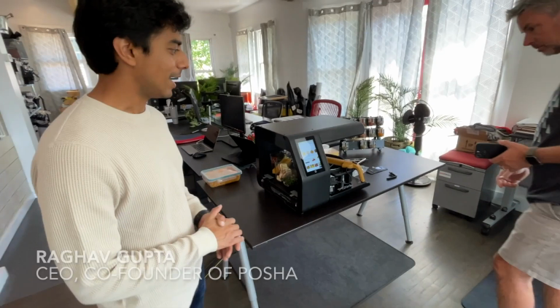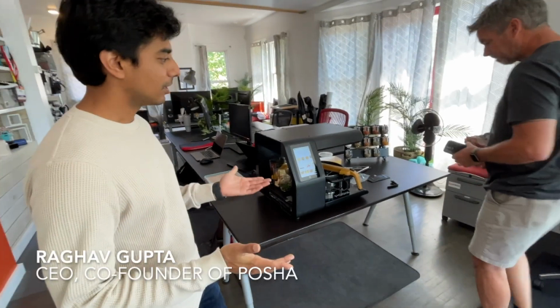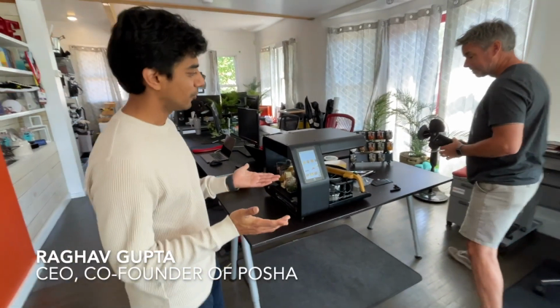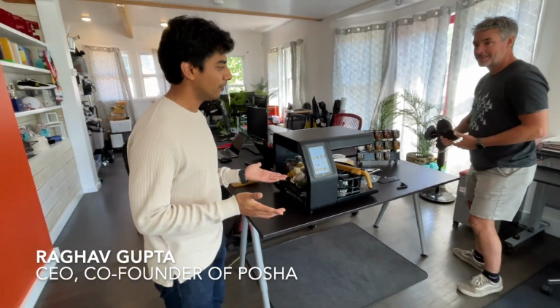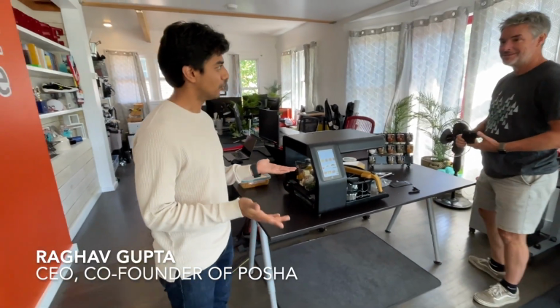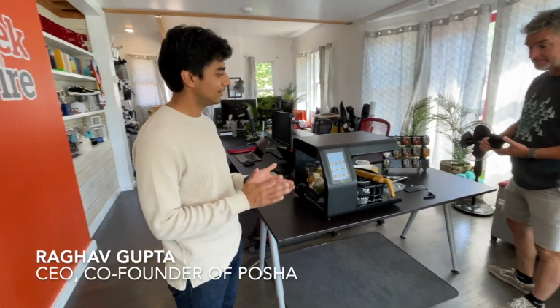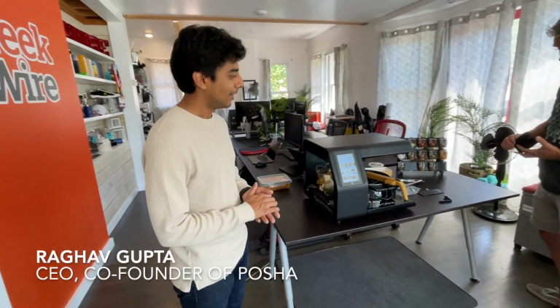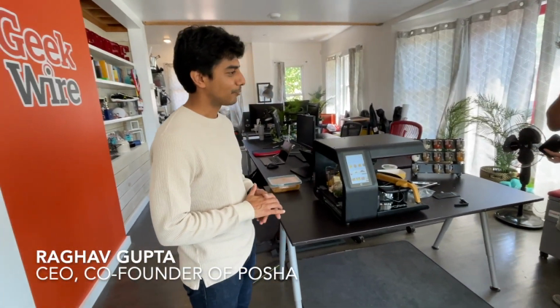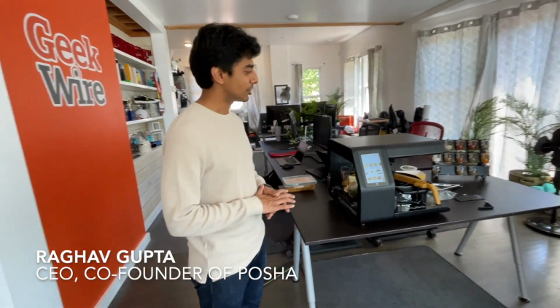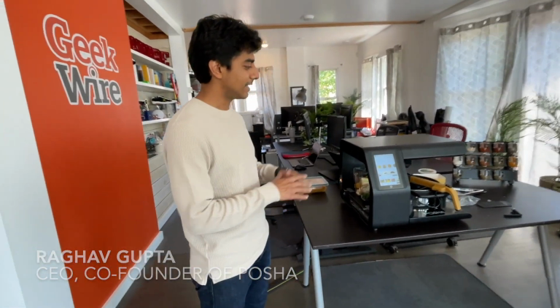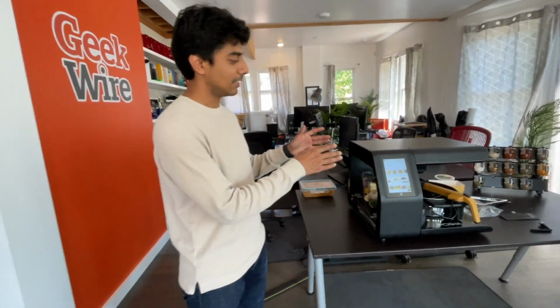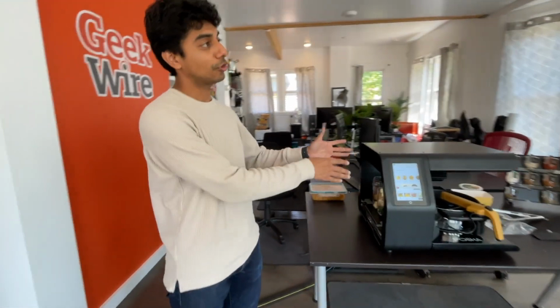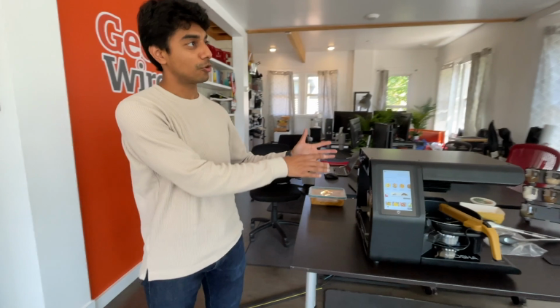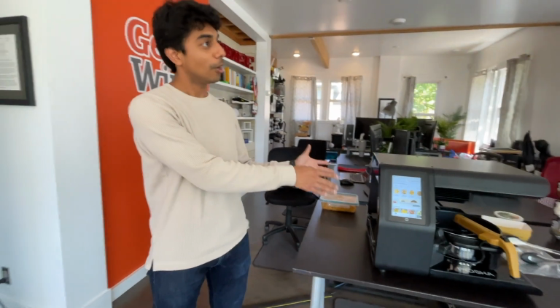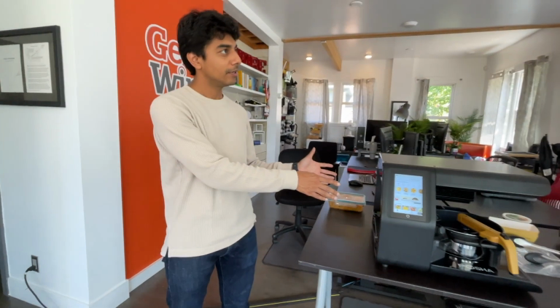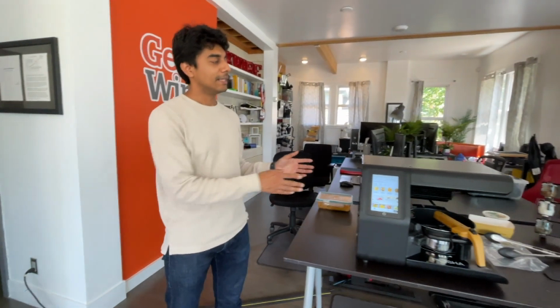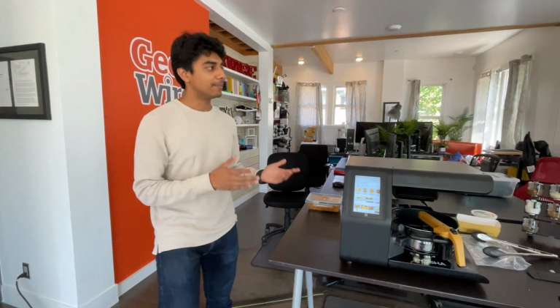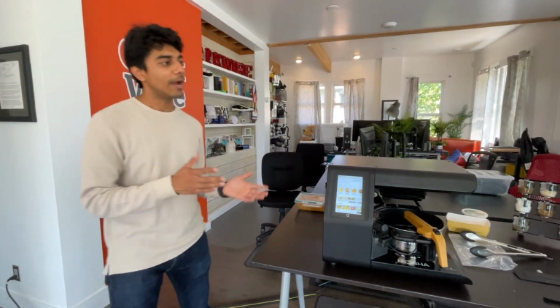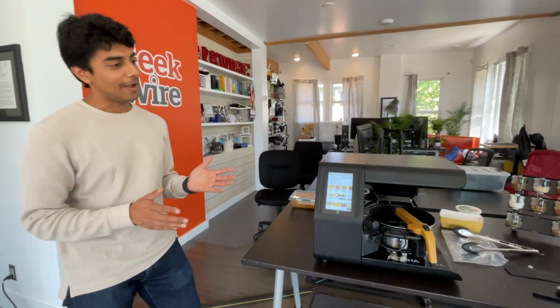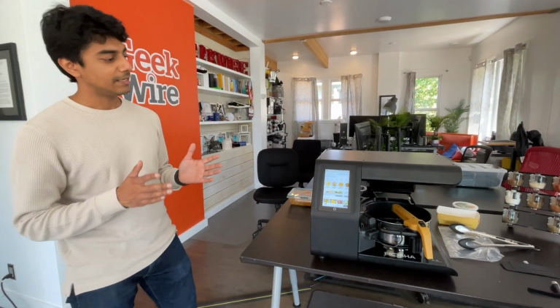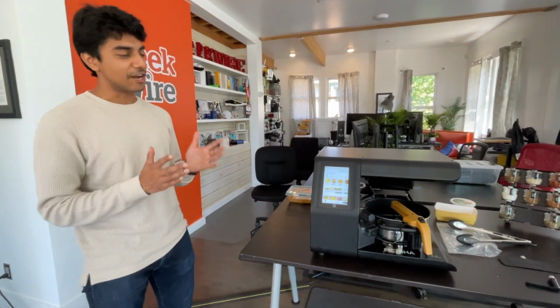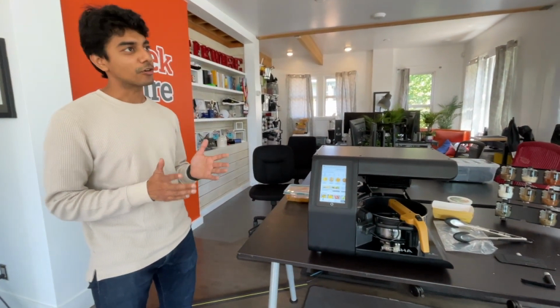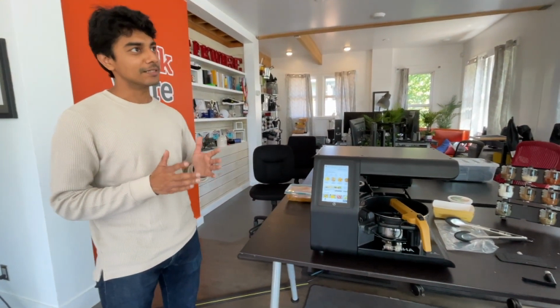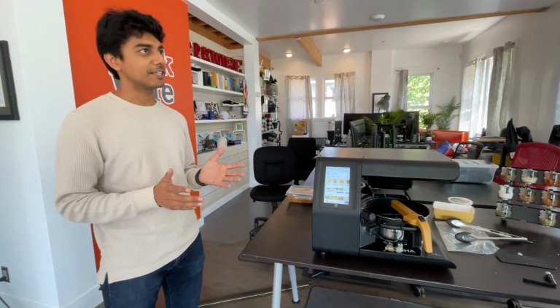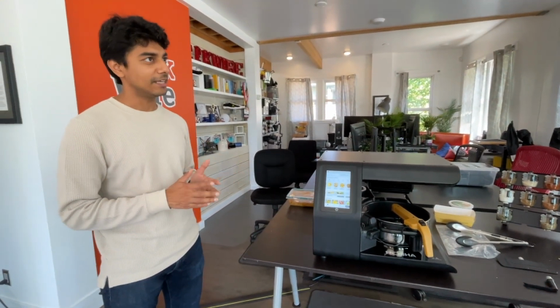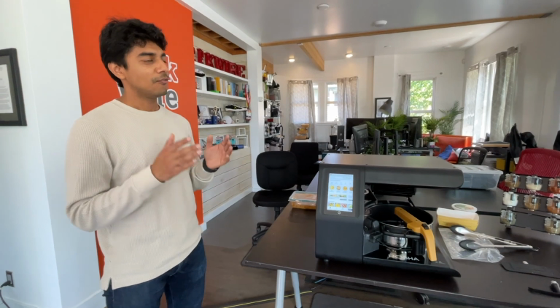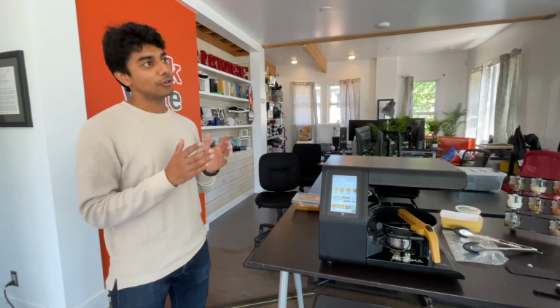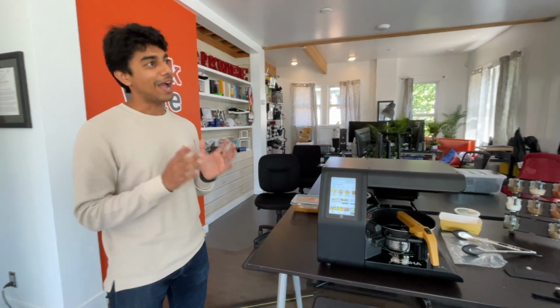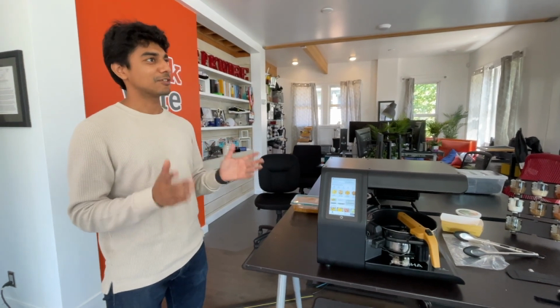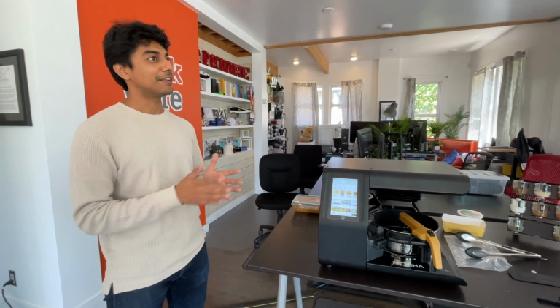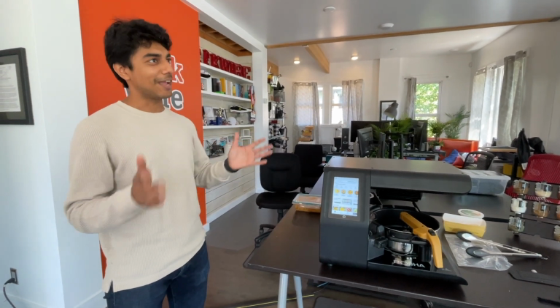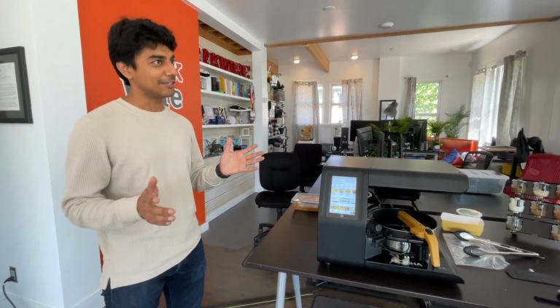I'm Raghav, one of the co-founders at Poshya. Poshya is a countertop cooking robot that helps you and your family eat freshly cooked meals every single day without you having to spend tons of time in the kitchen.